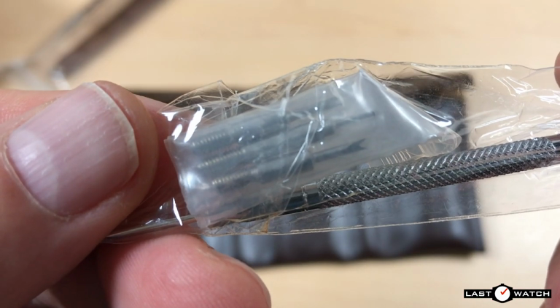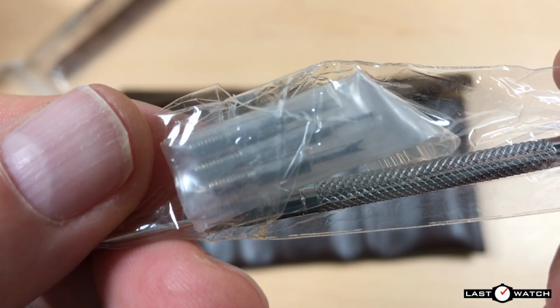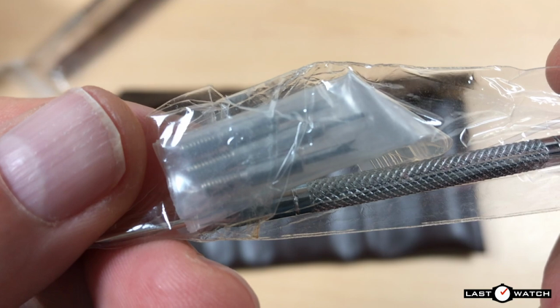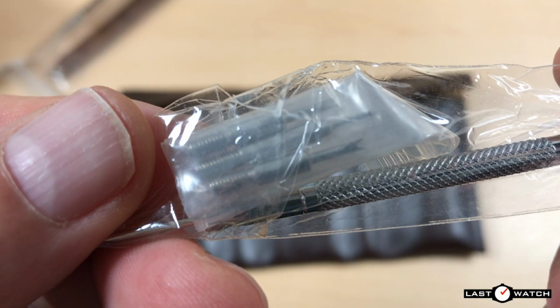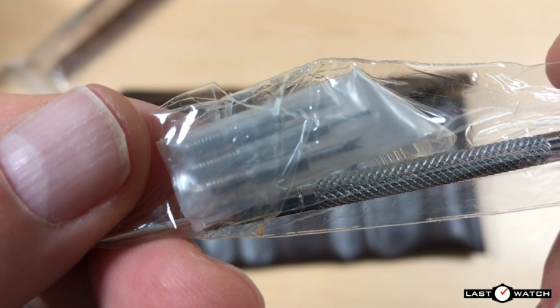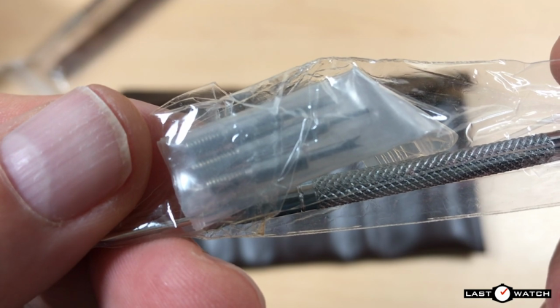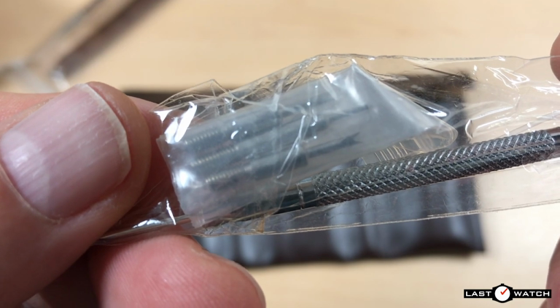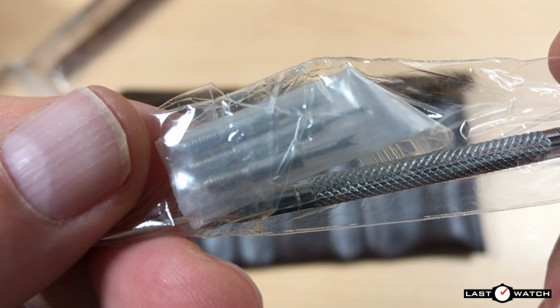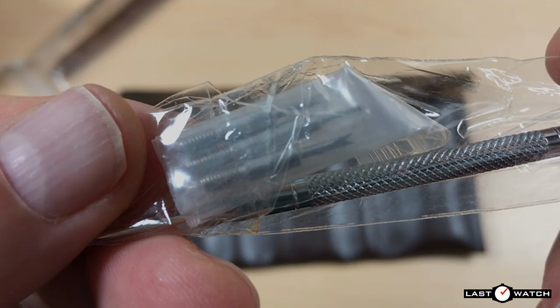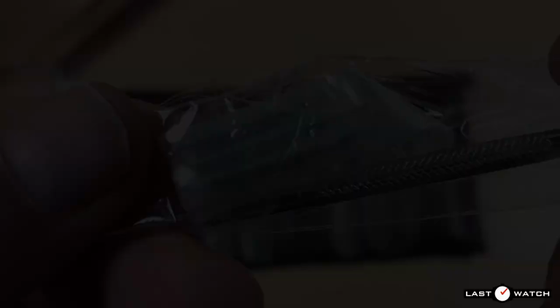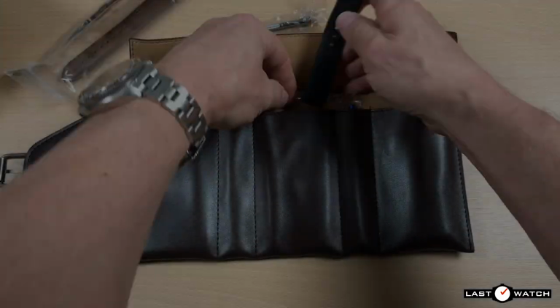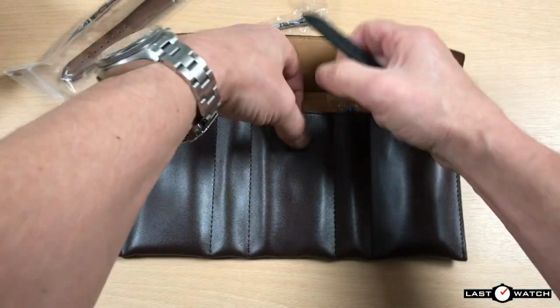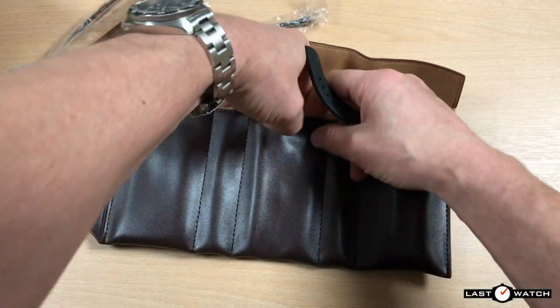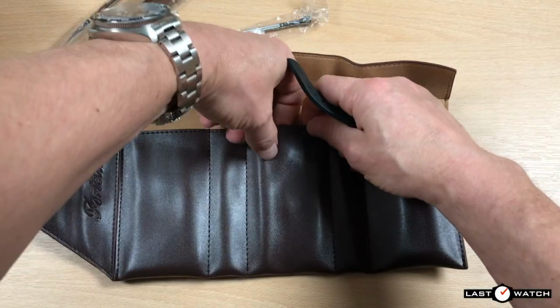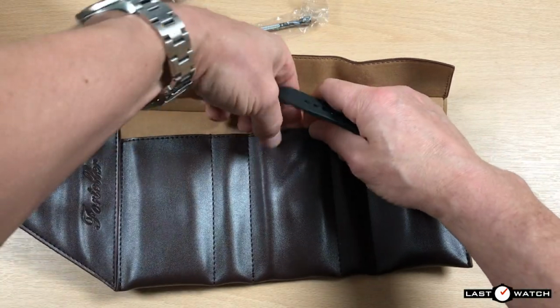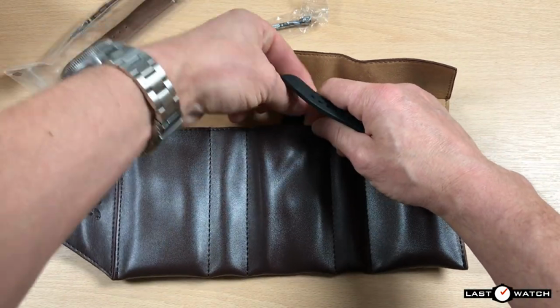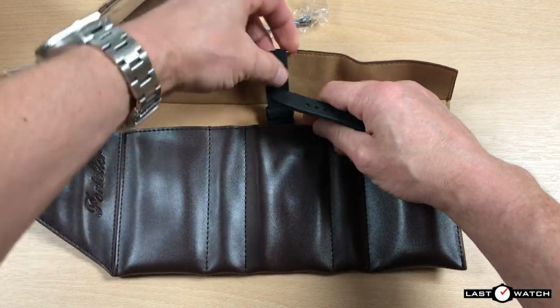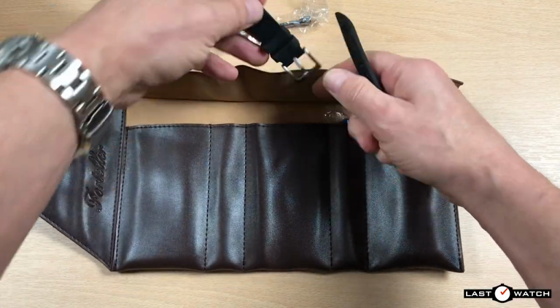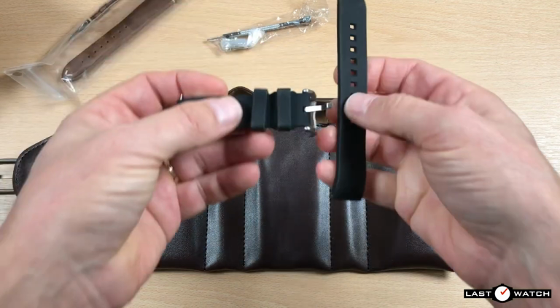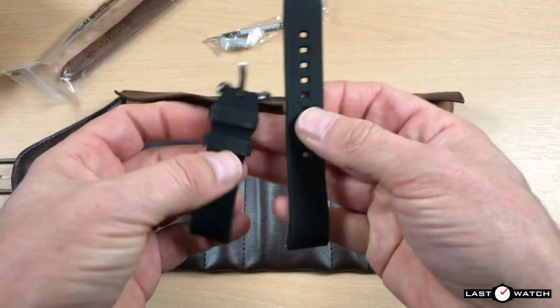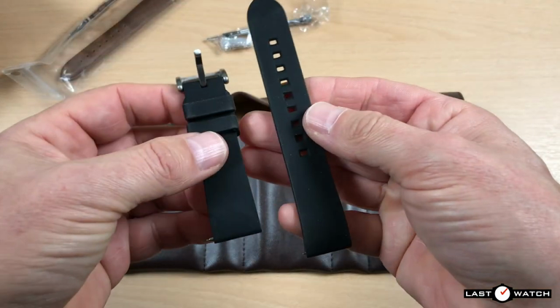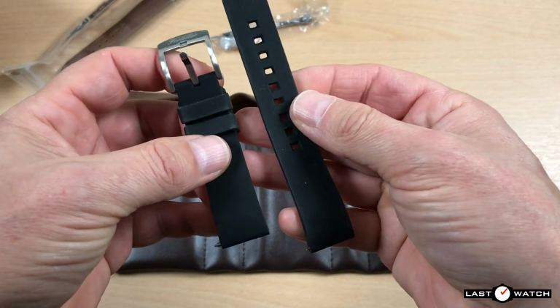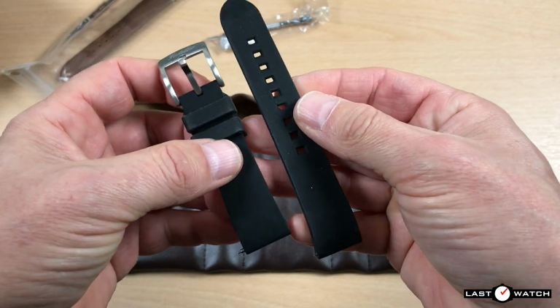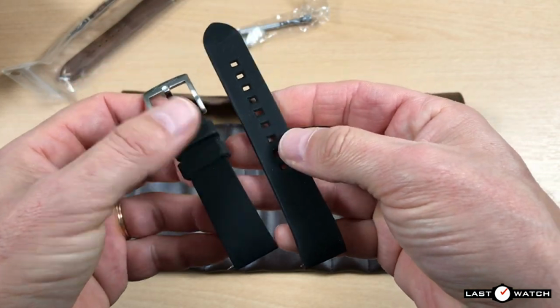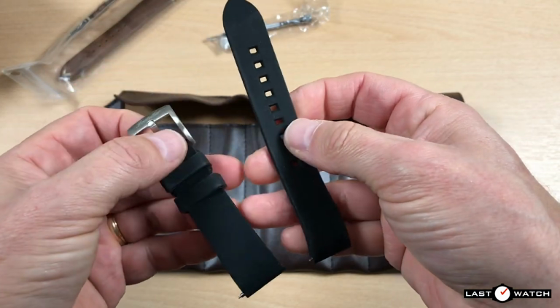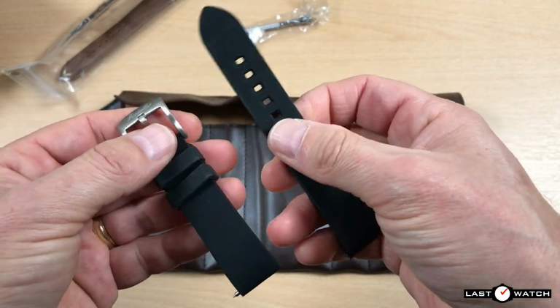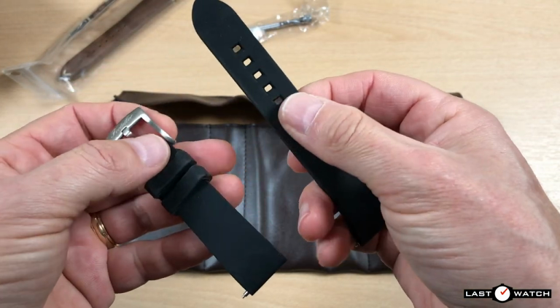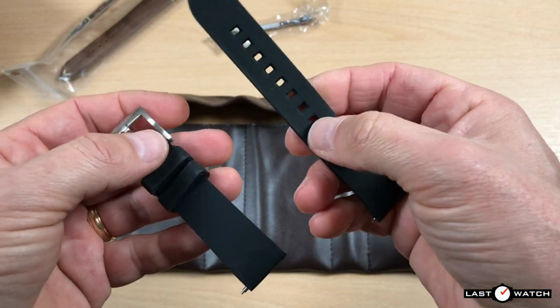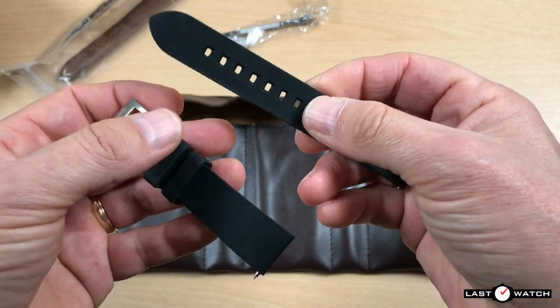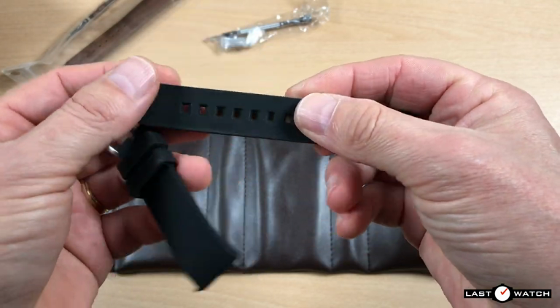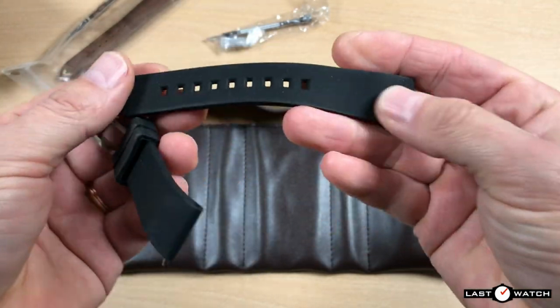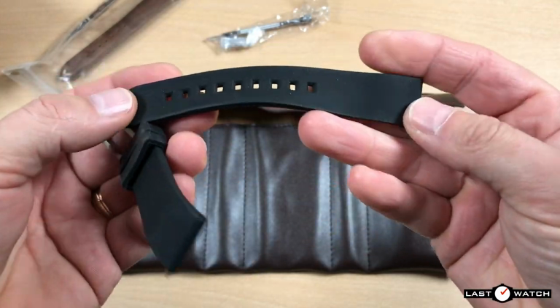A 1.4mm screwdriver and there's a bag in there containing some extra tool heads. I suspect there may be another tool within this roll.